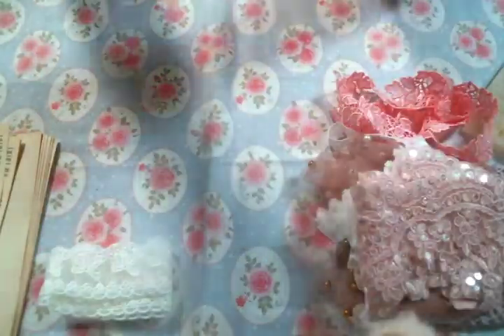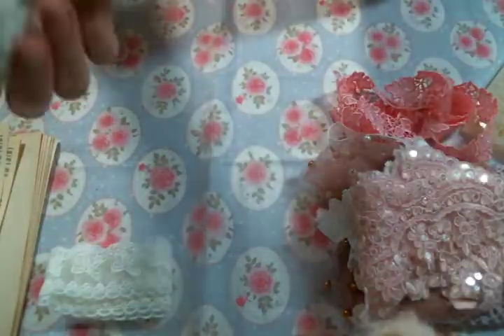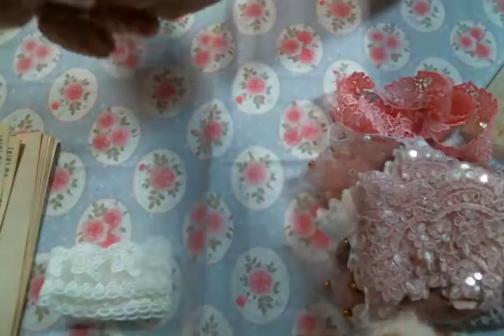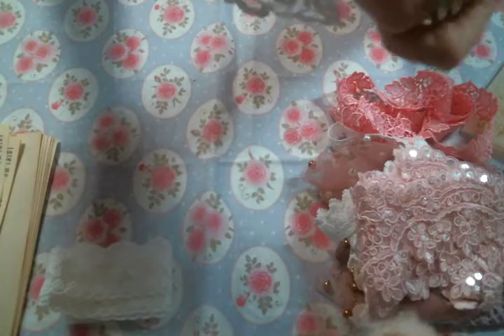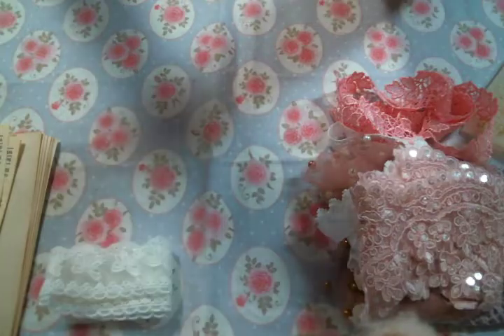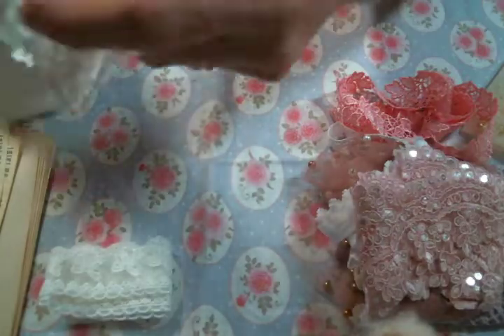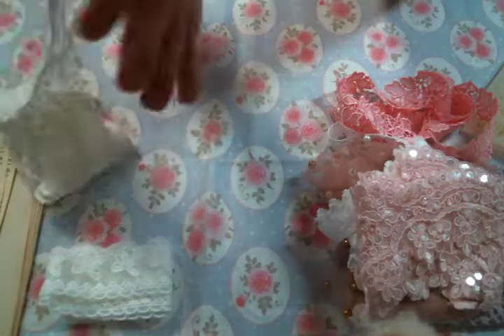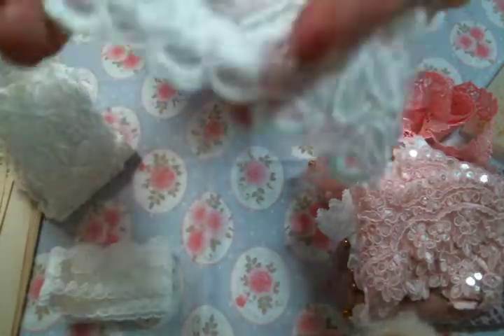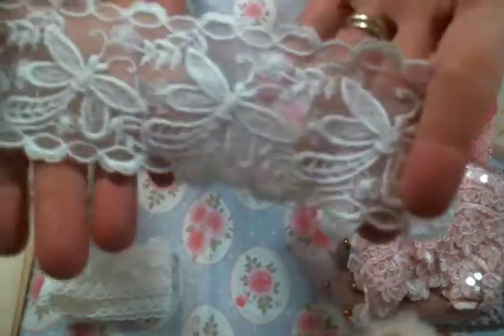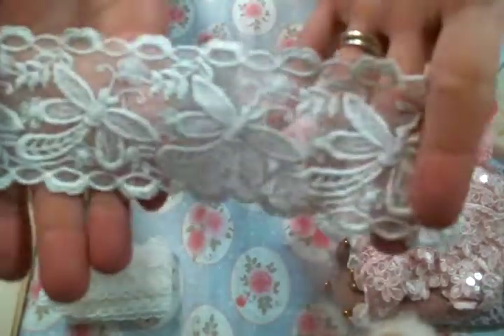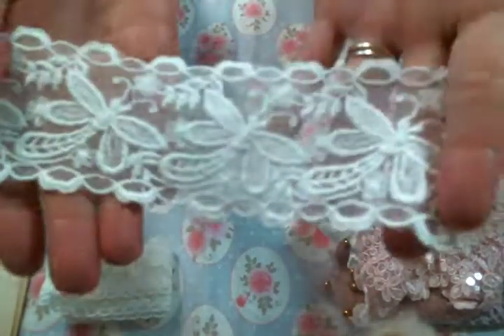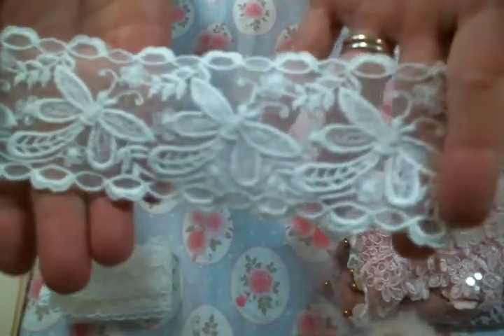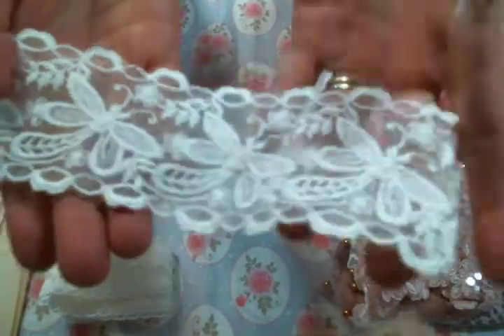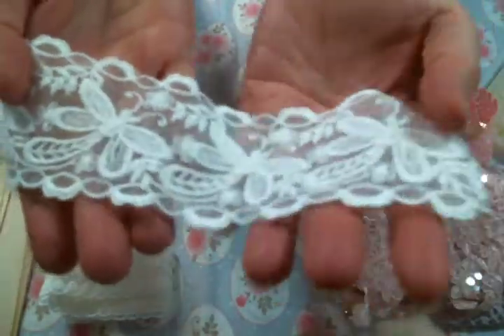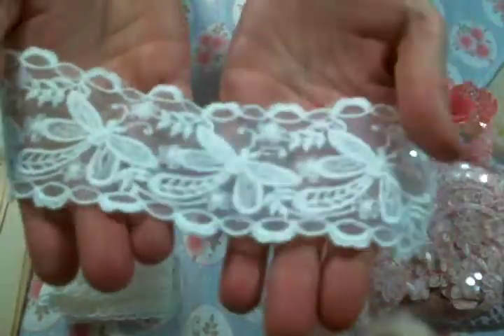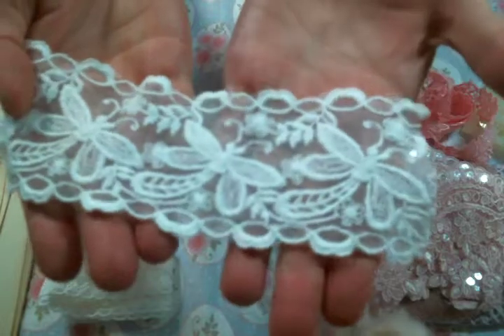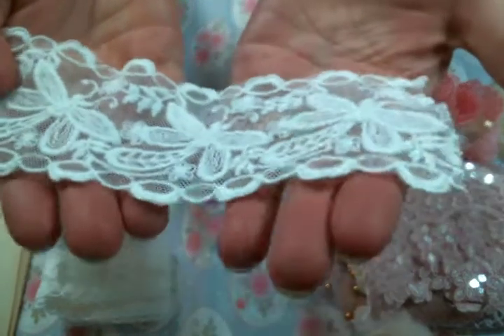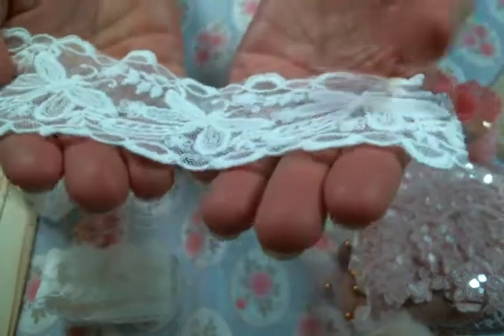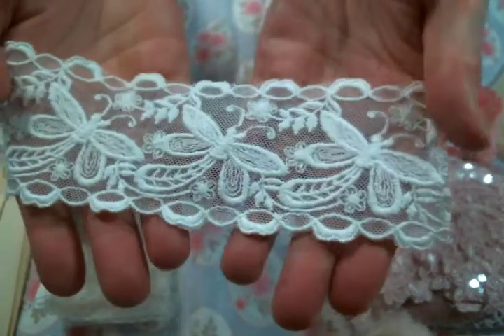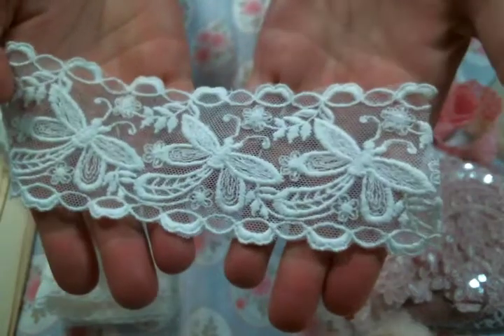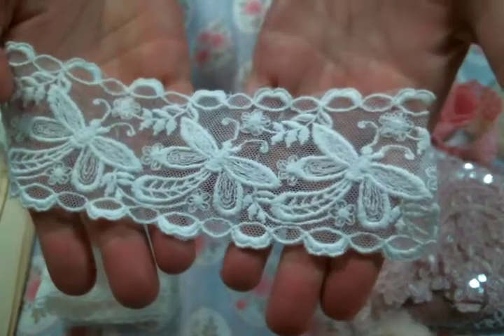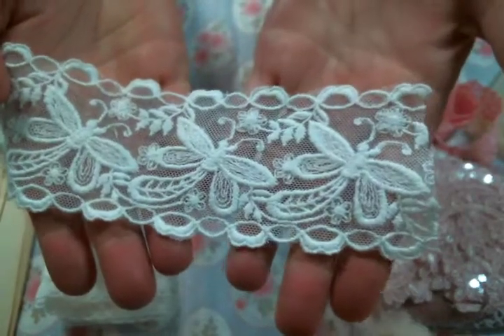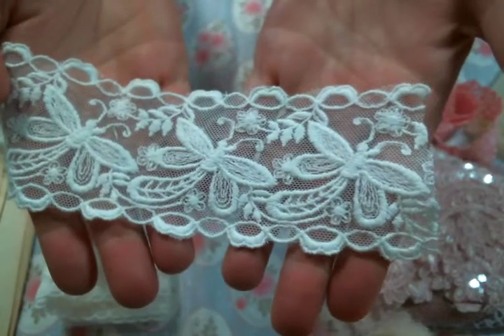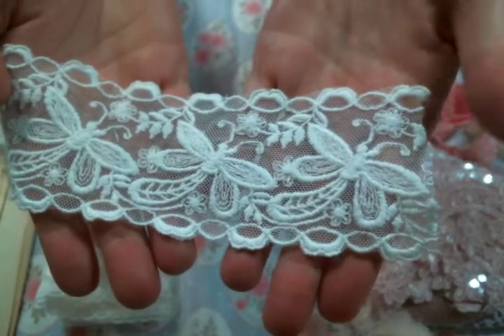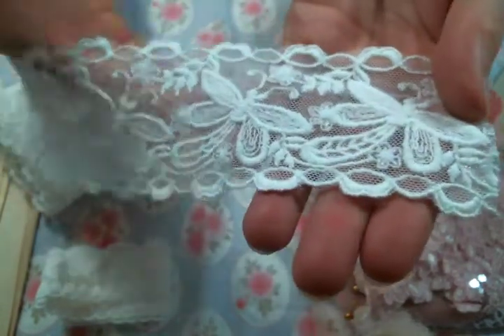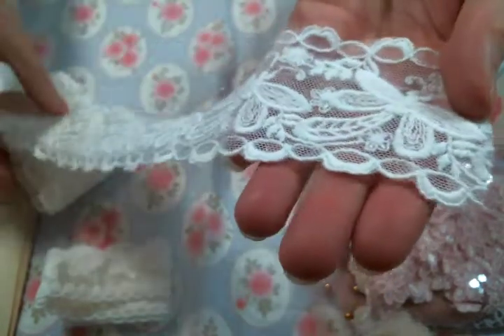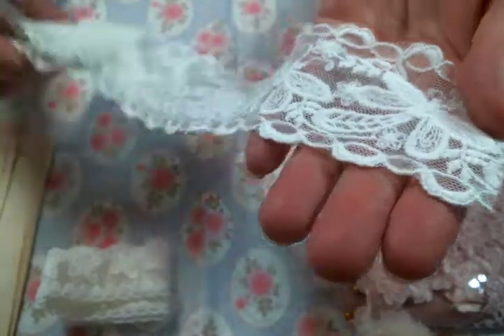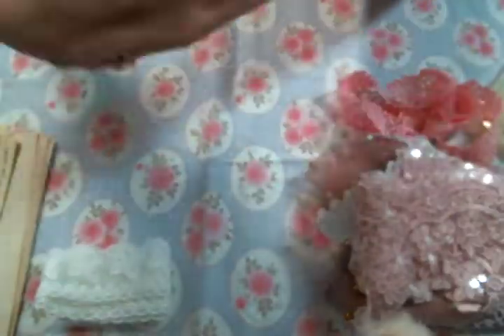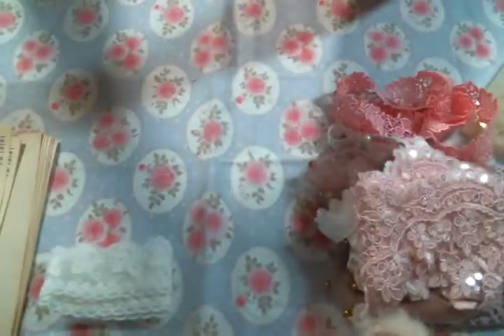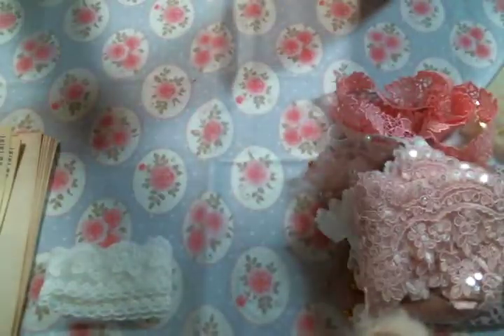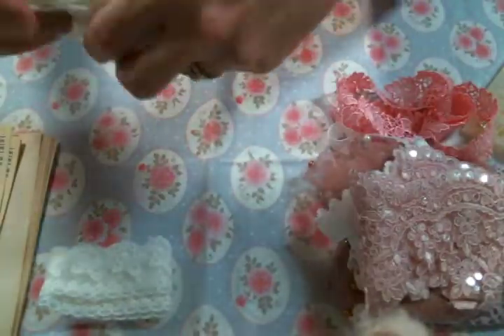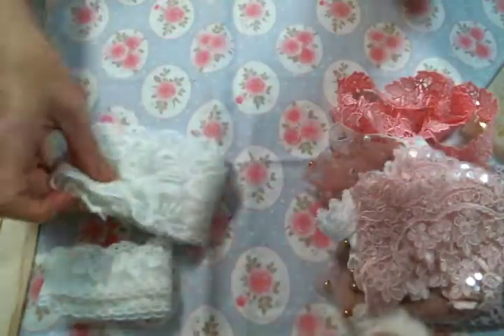She also has these — this is amazing. These are dragonflies. Look at that — it's gorgeous and it's nice and wide. It's absolutely beautiful. I'm looking forward to working with that one.